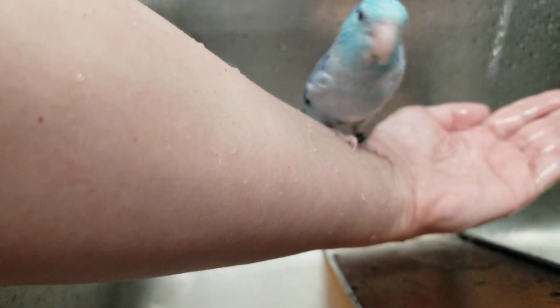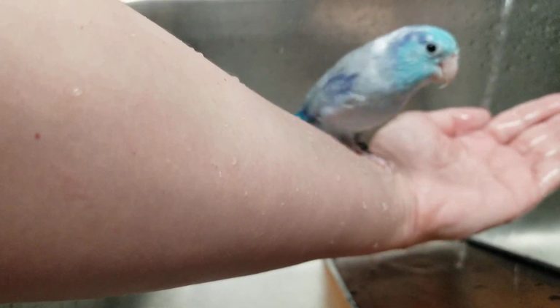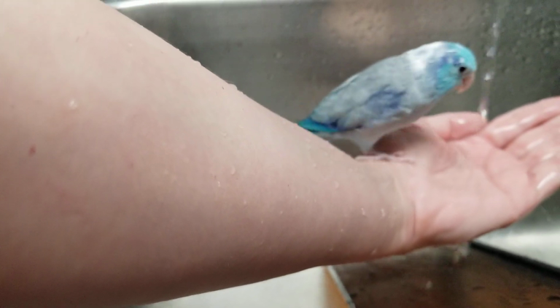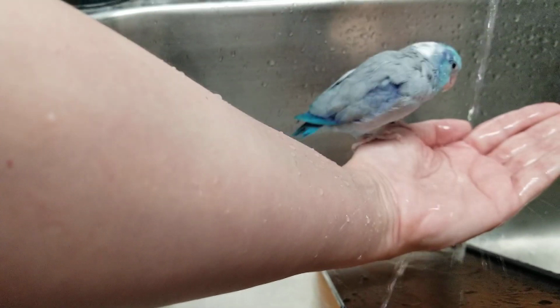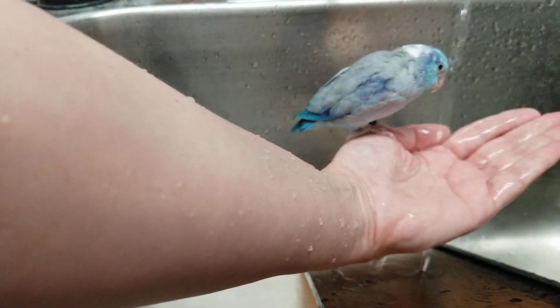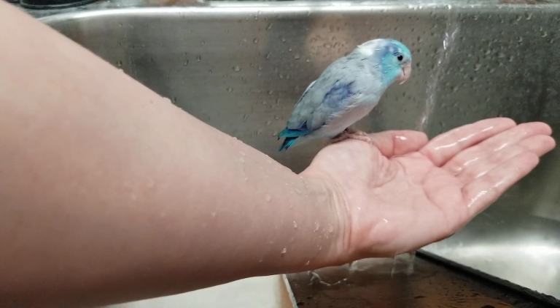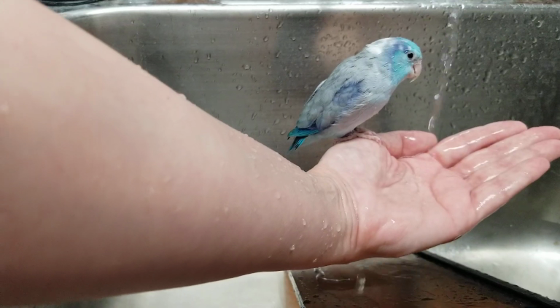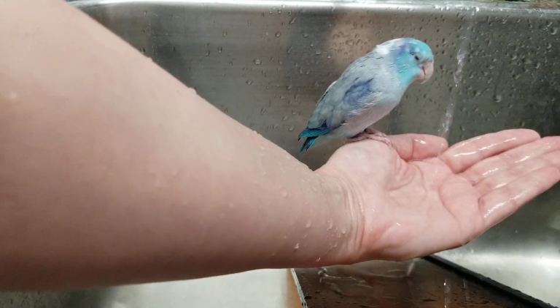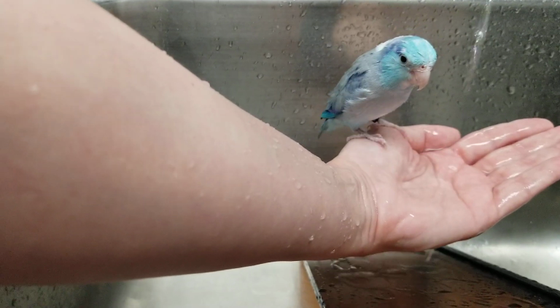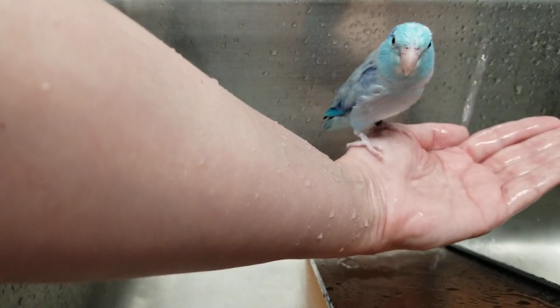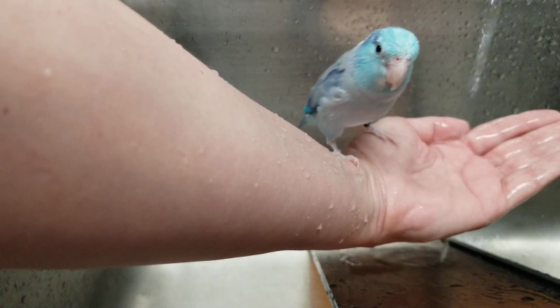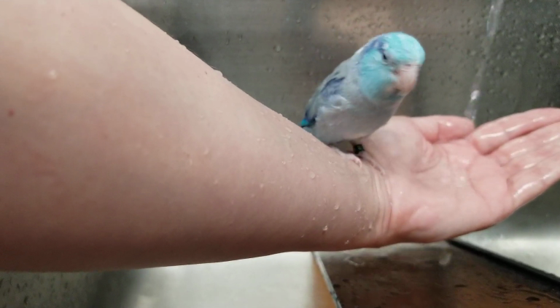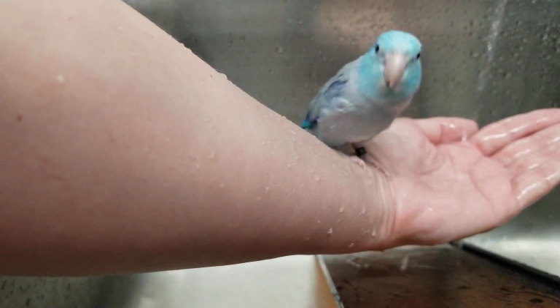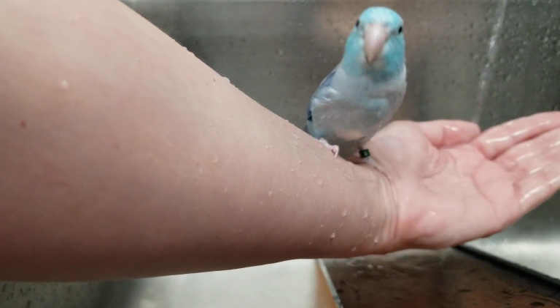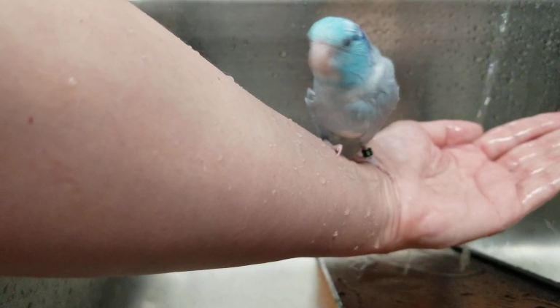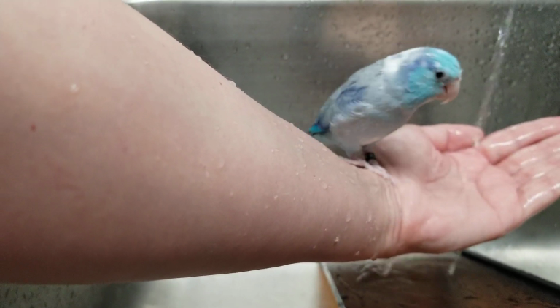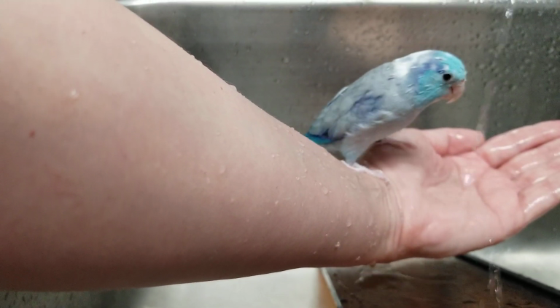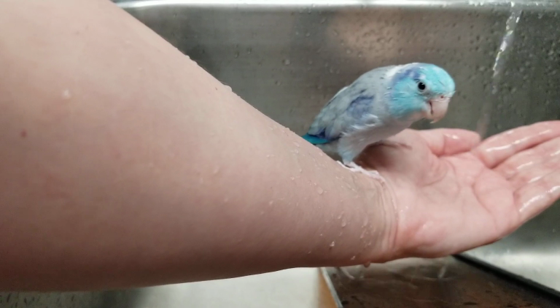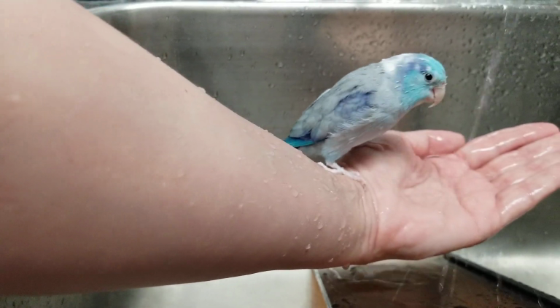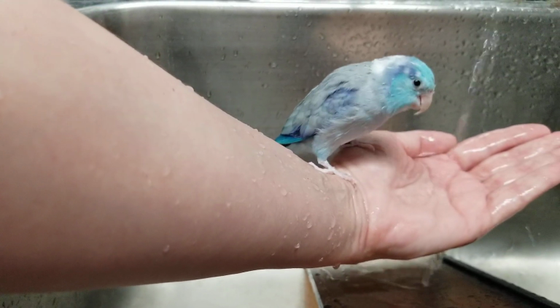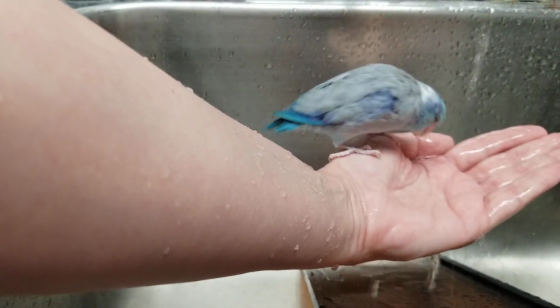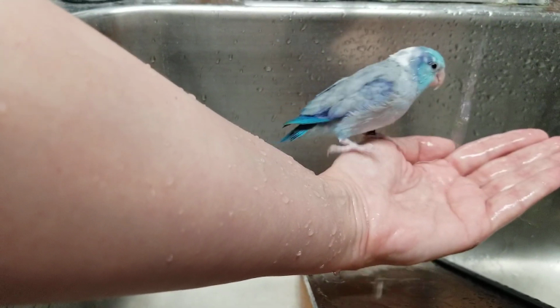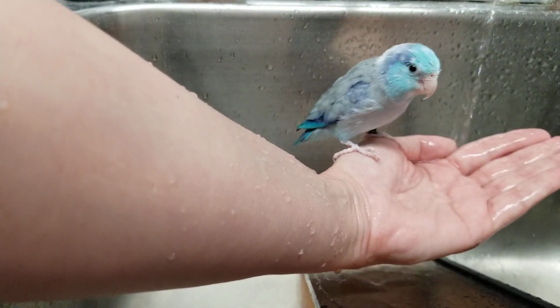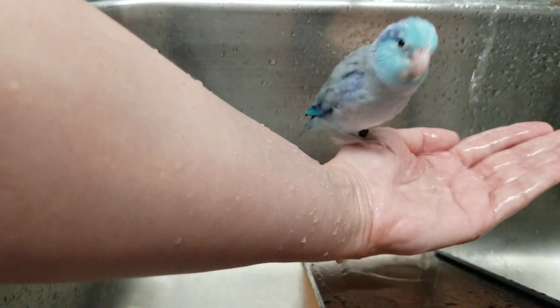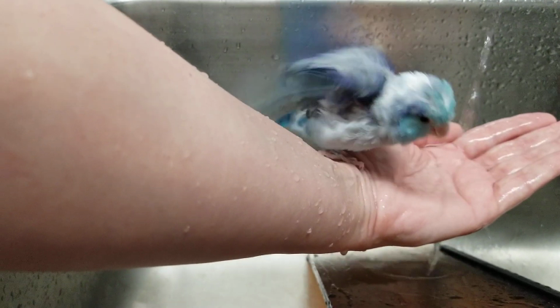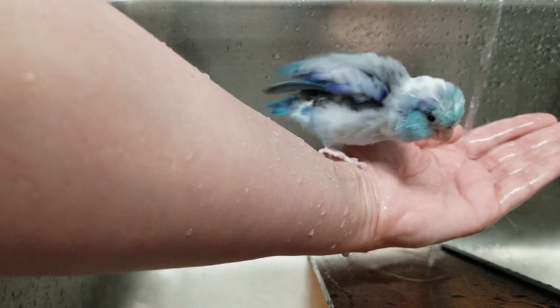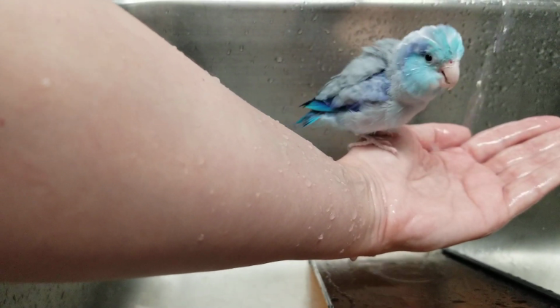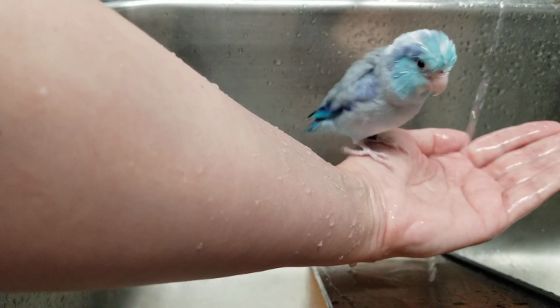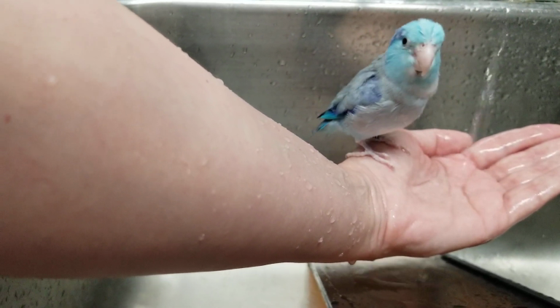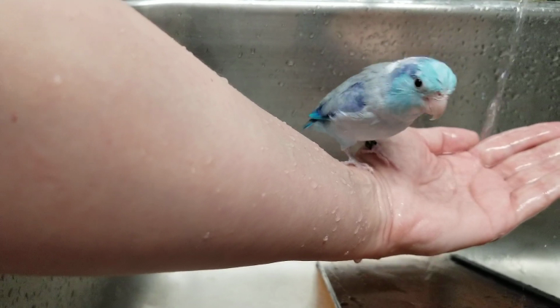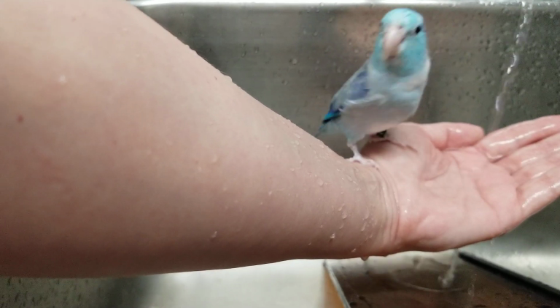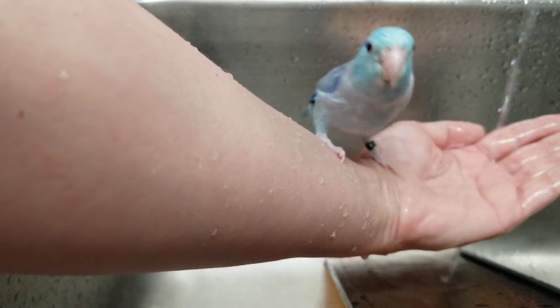Are you done? Not thirsty anymore? A little thirsty. You can kind of see the blue under his wings there.